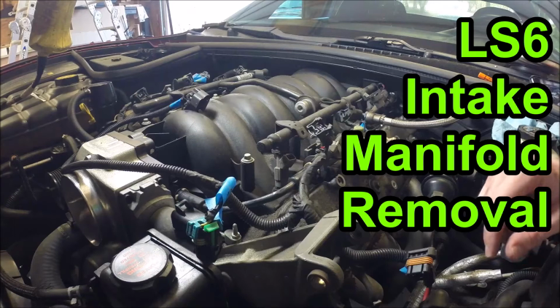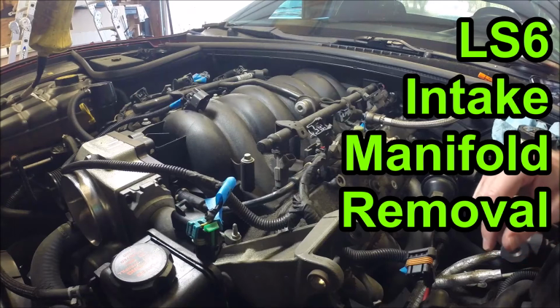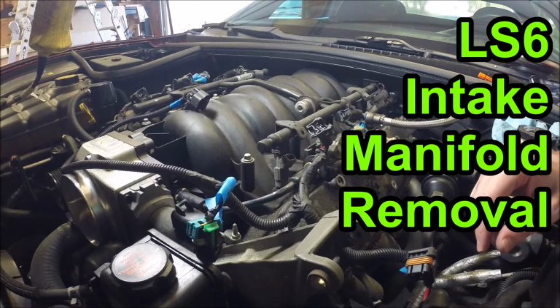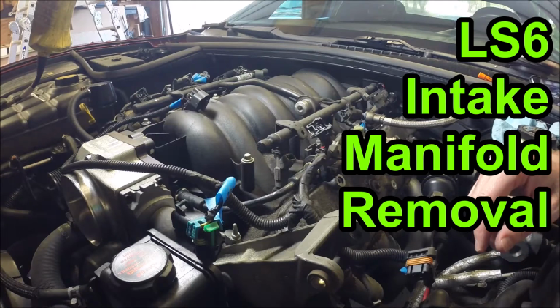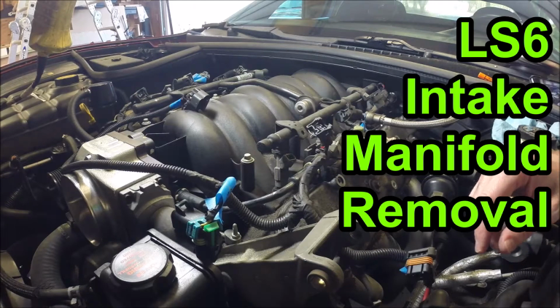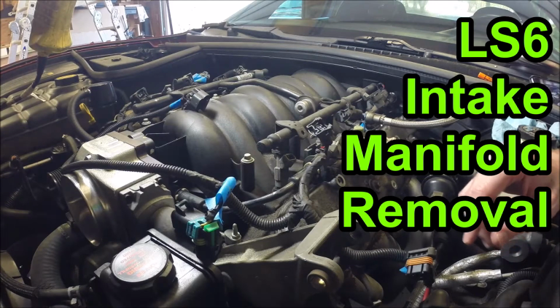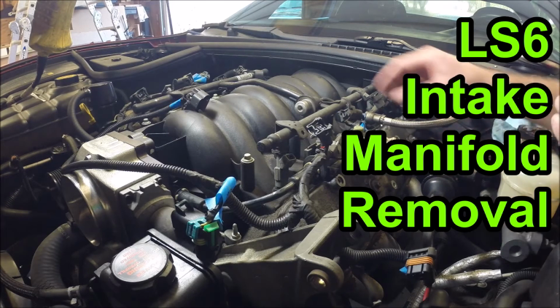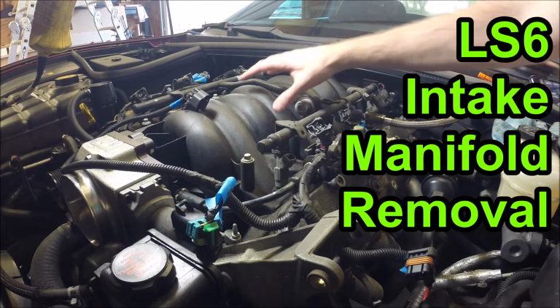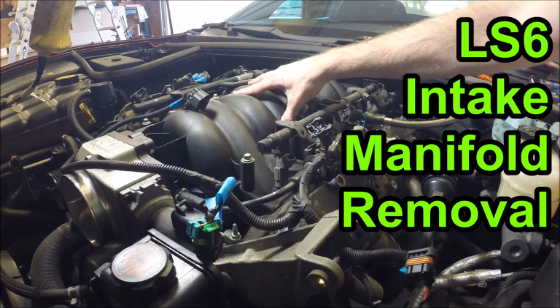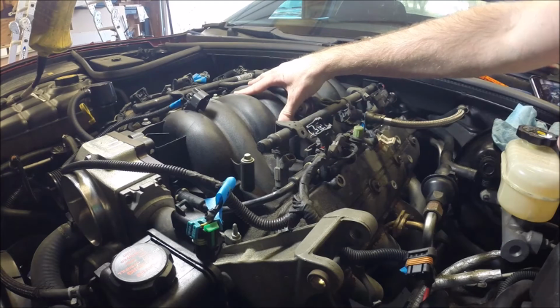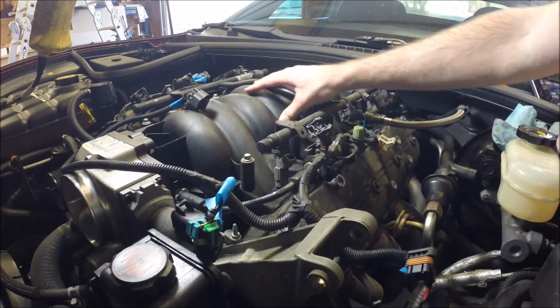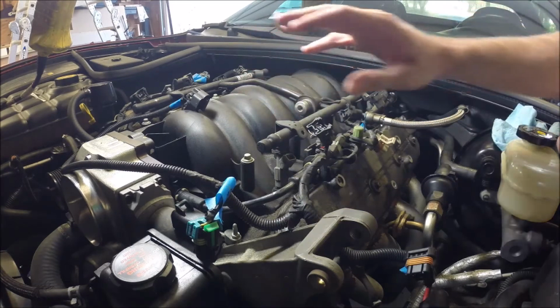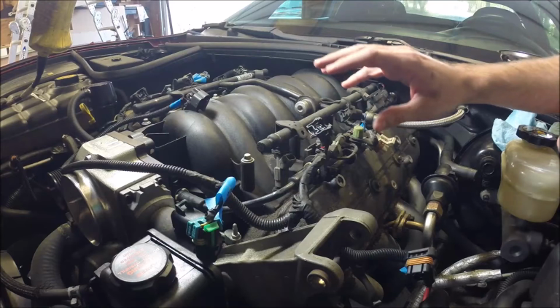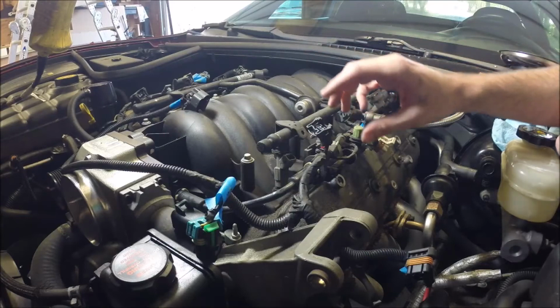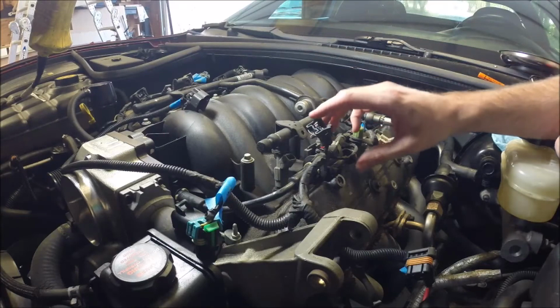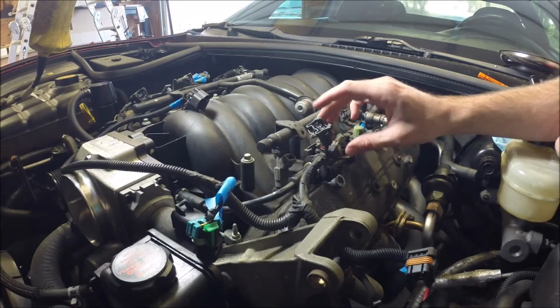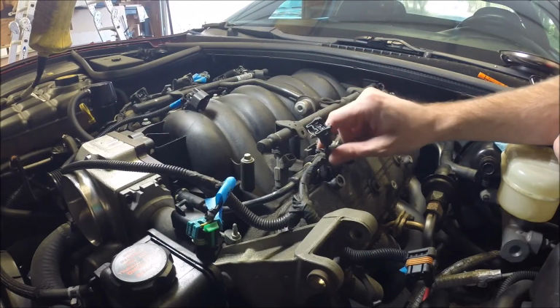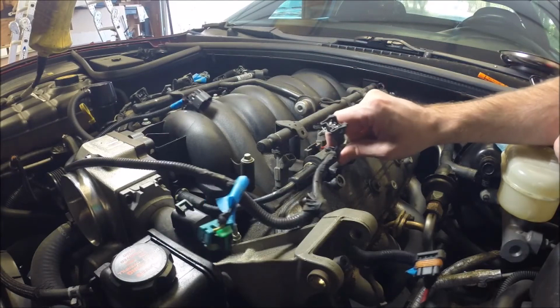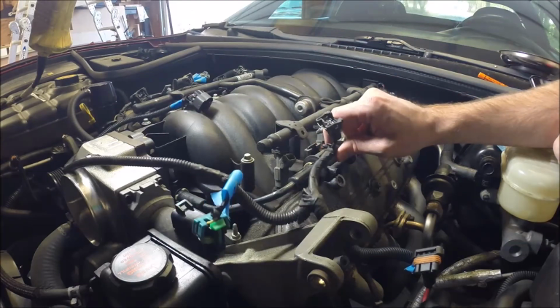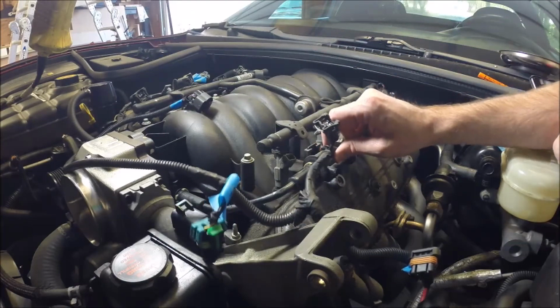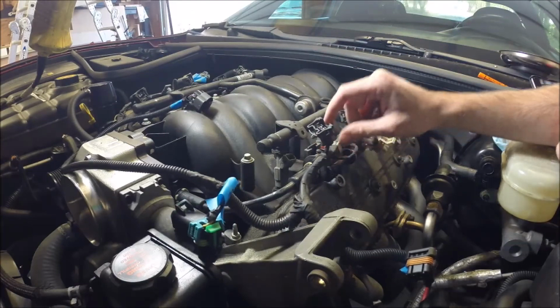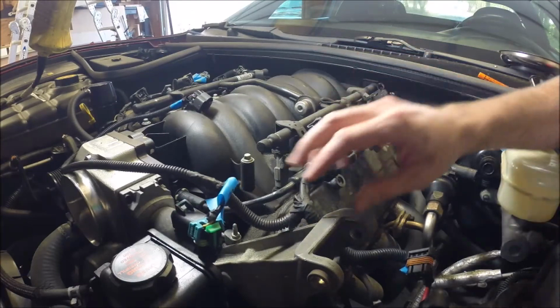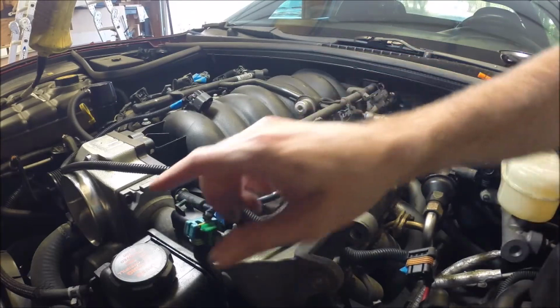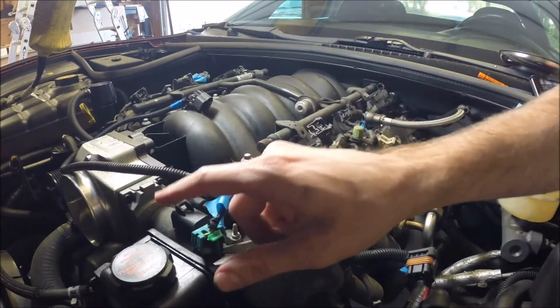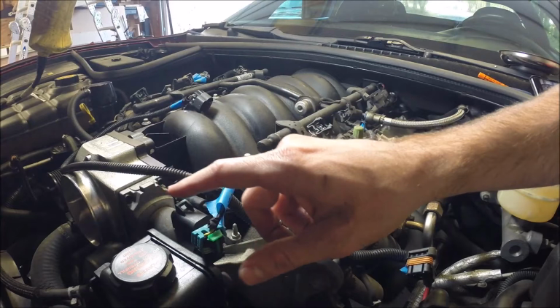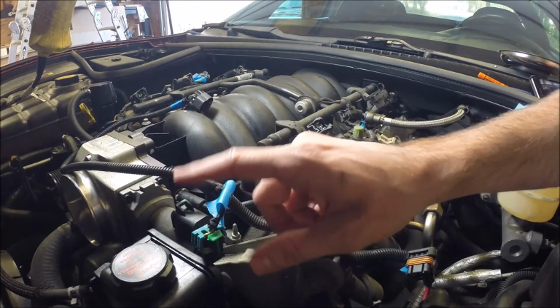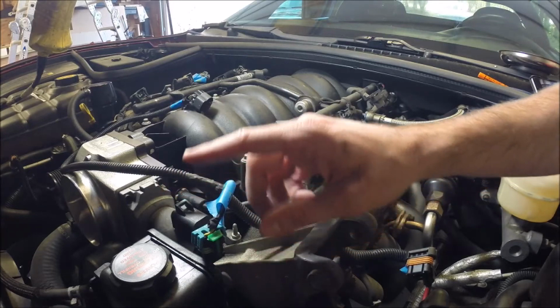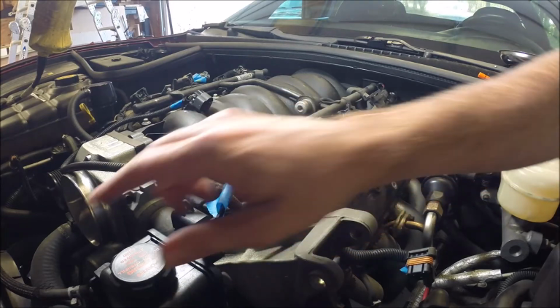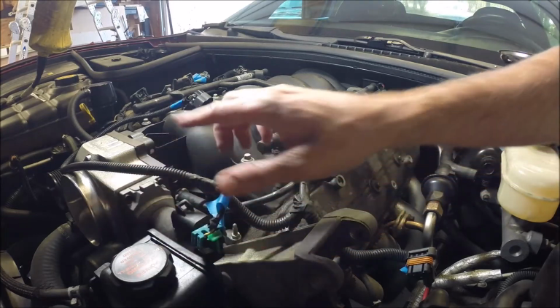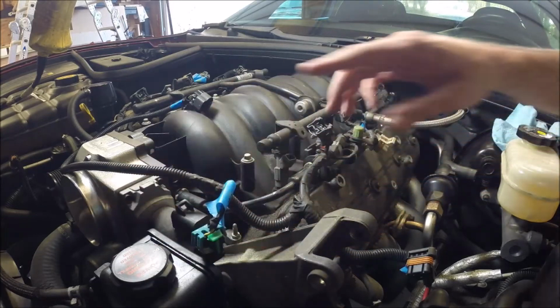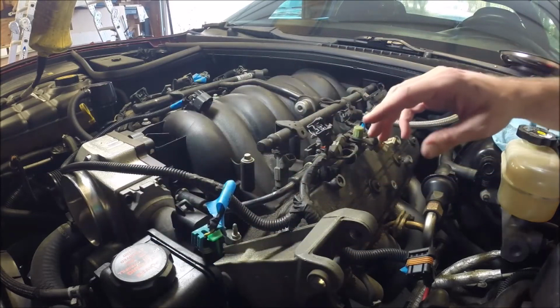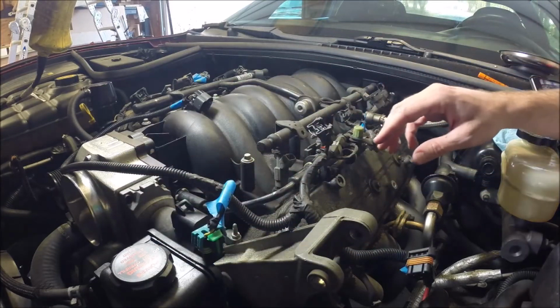Hey guys, just a quick check-in. I'm working on removing the intake manifold. I'm taking off the fuel injector wiring harness. I've got the air filter and the air bridge already taken off.